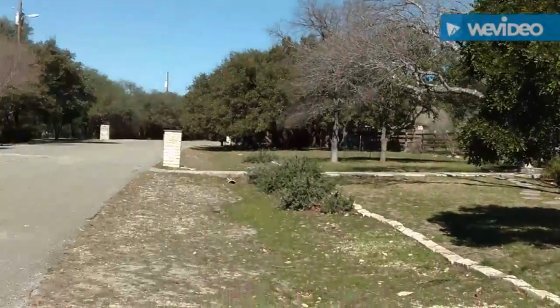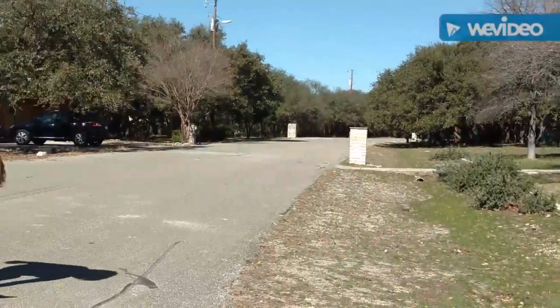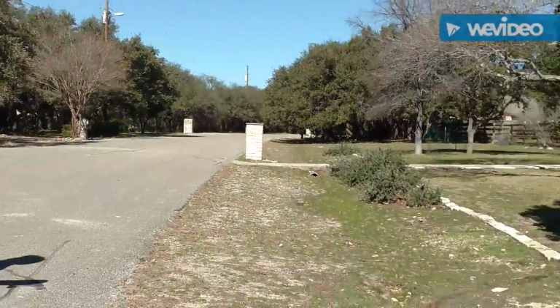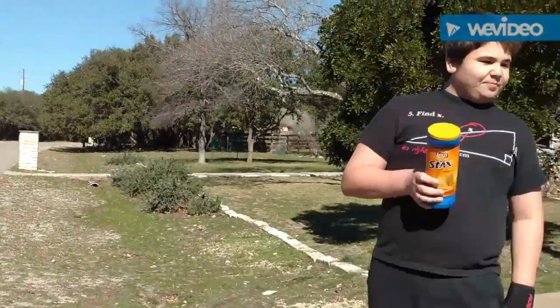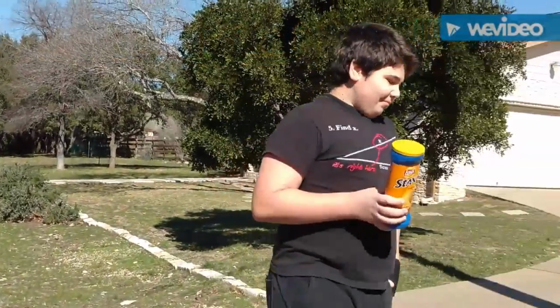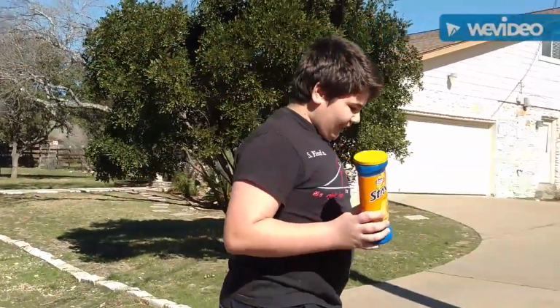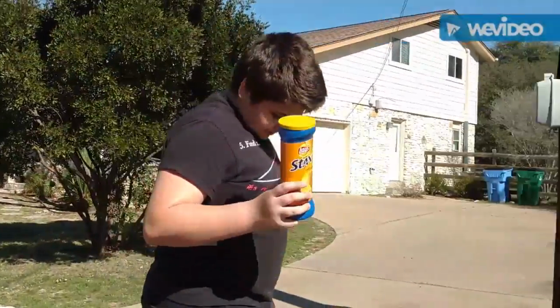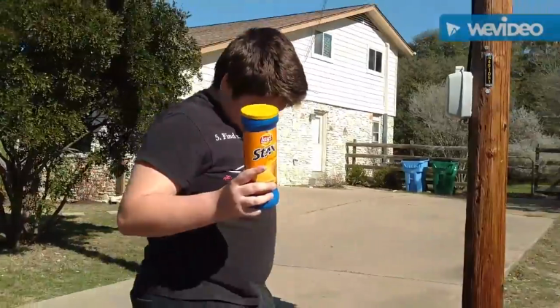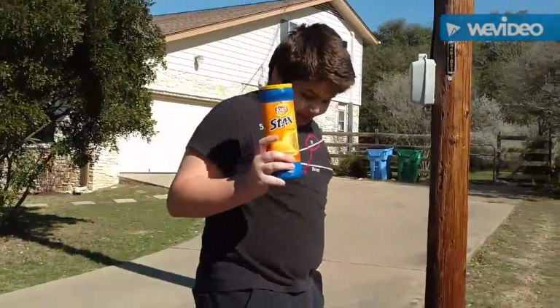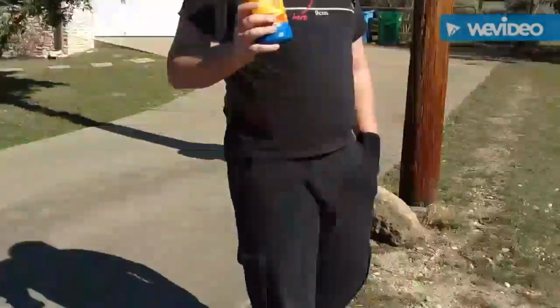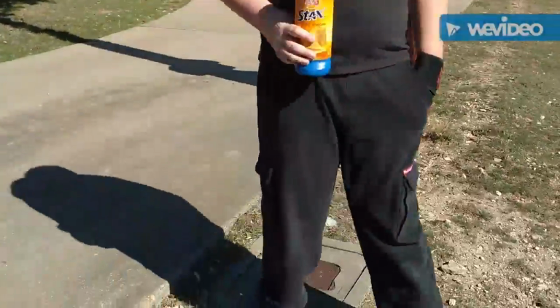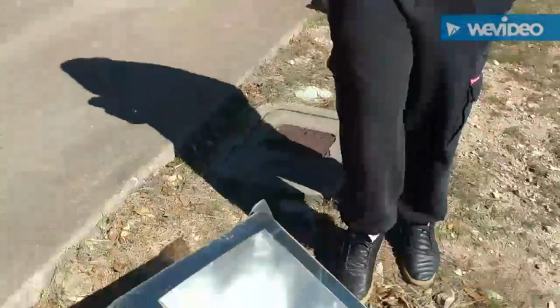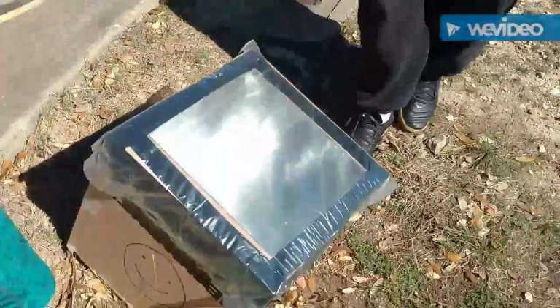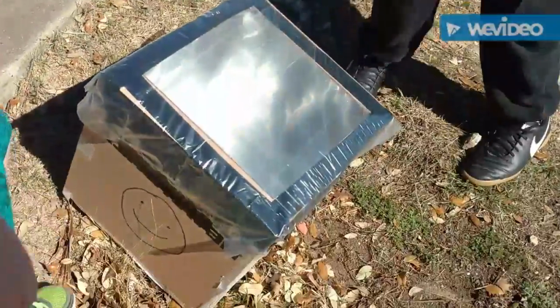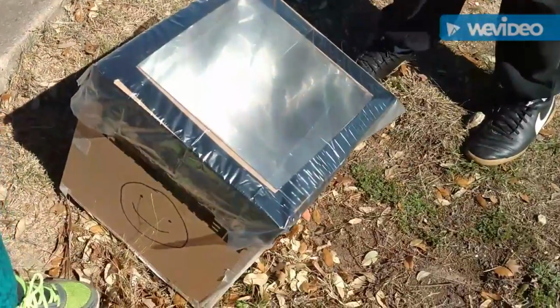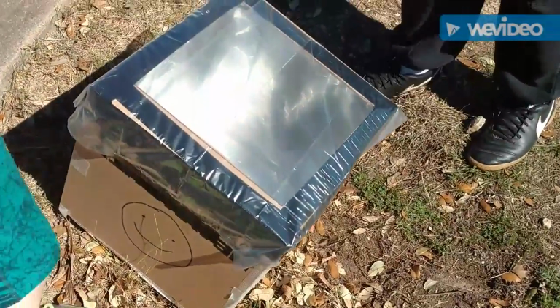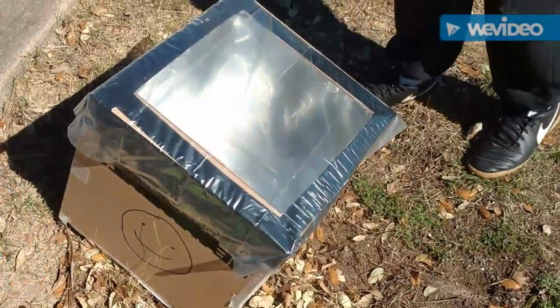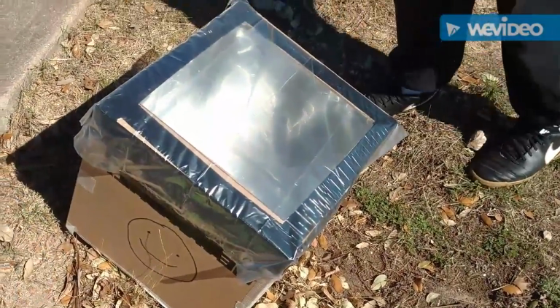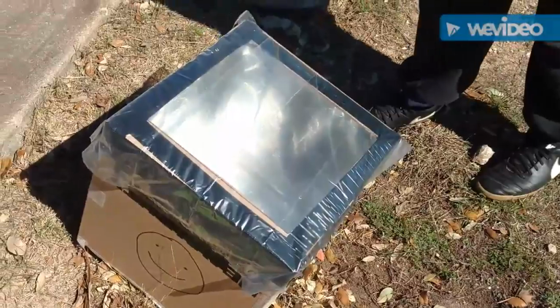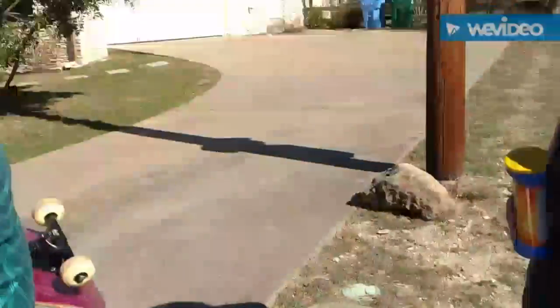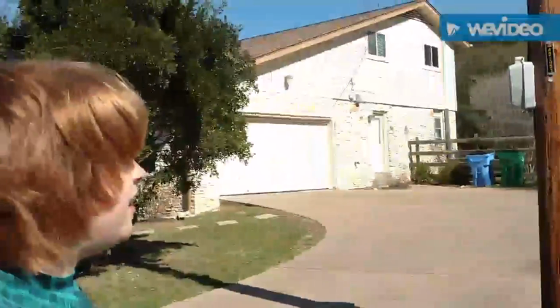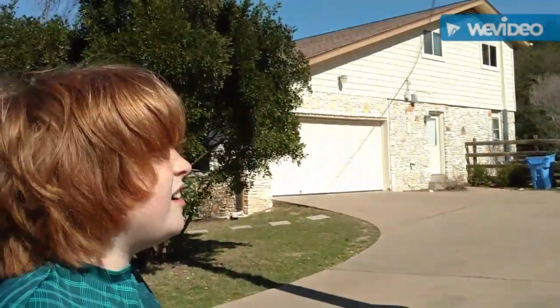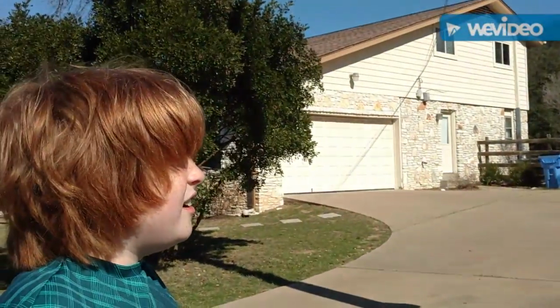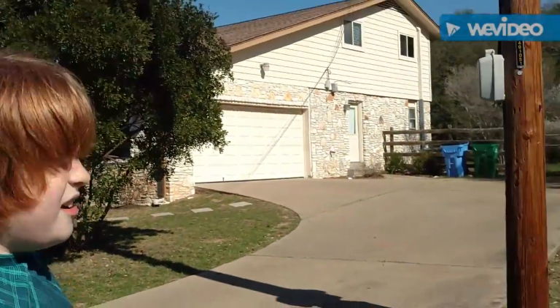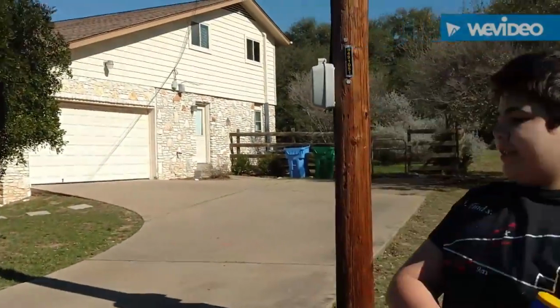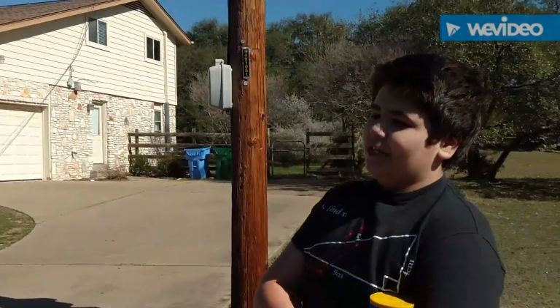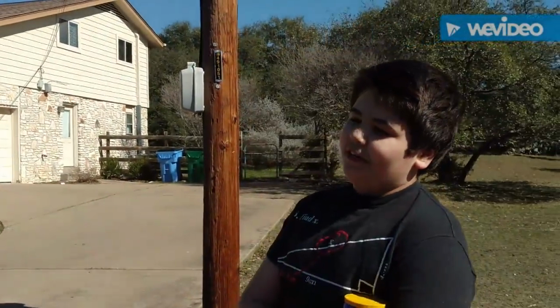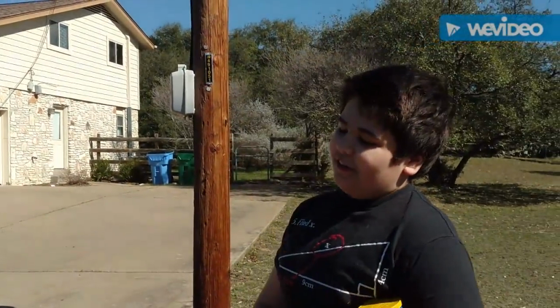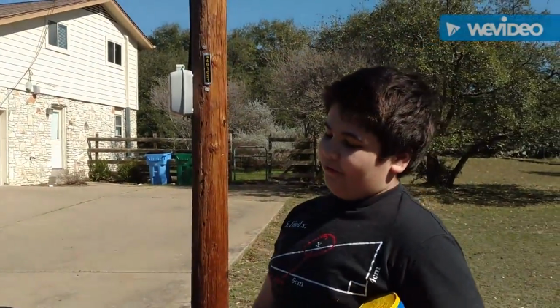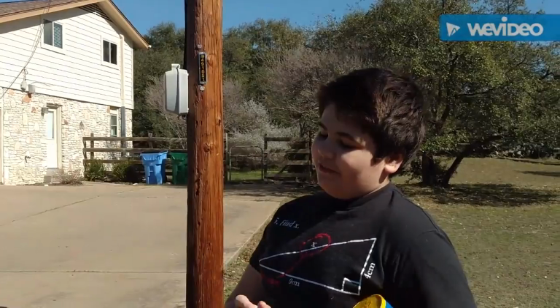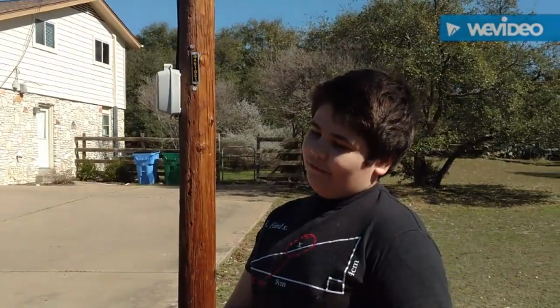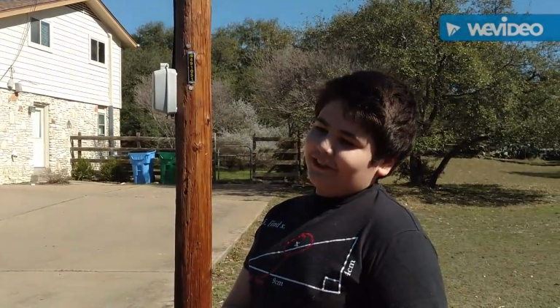And now we just got to sit here and wait for our egg to fry. We can leave and come back later. Once this egg is fried, hopefully, Blake will eat it.